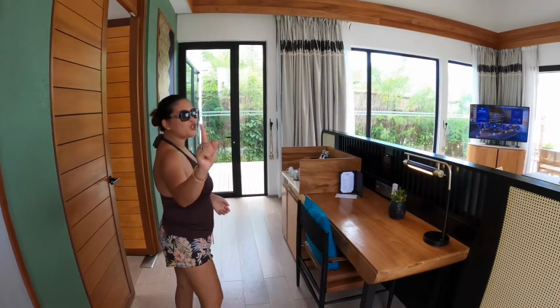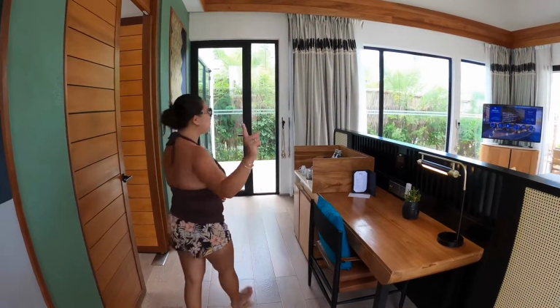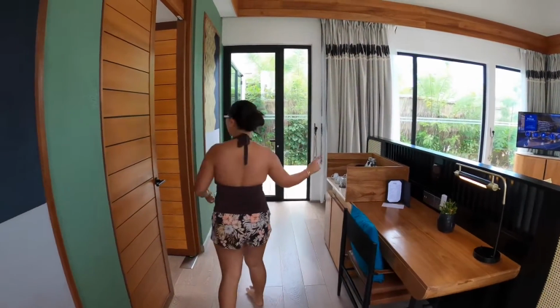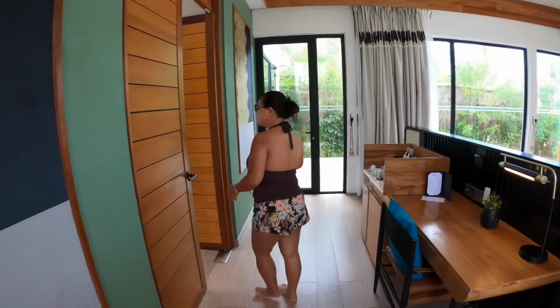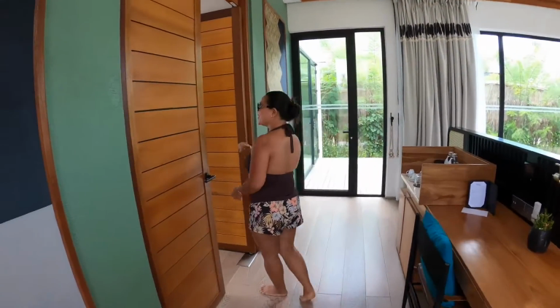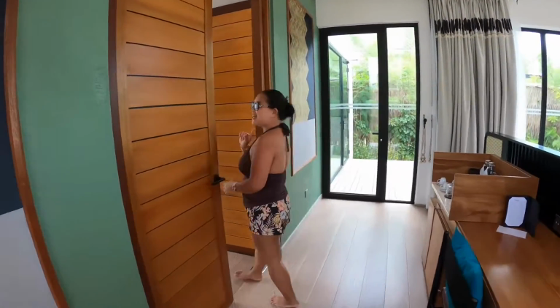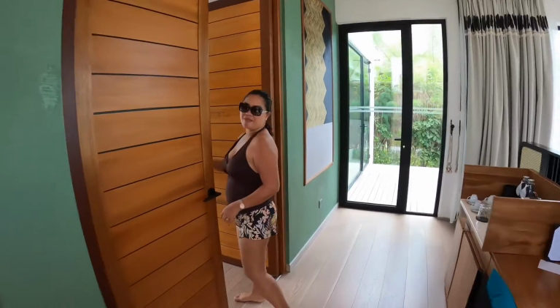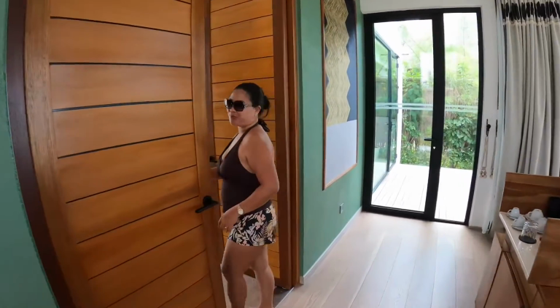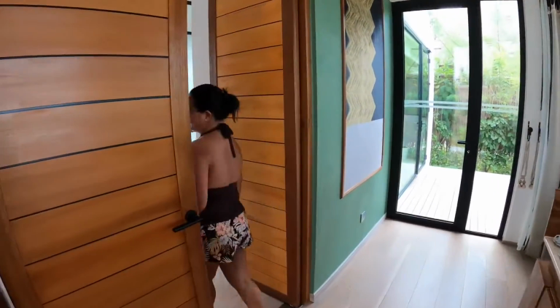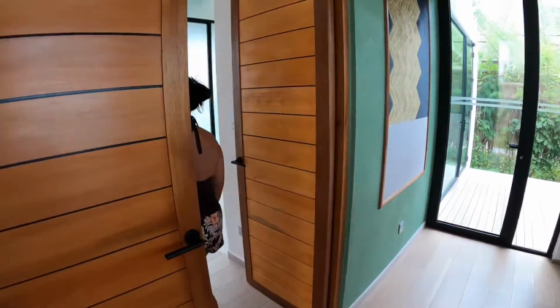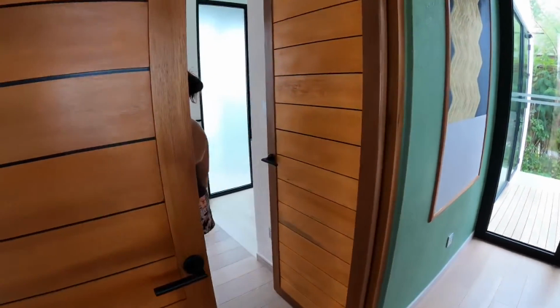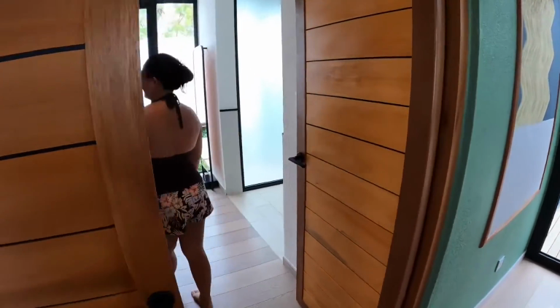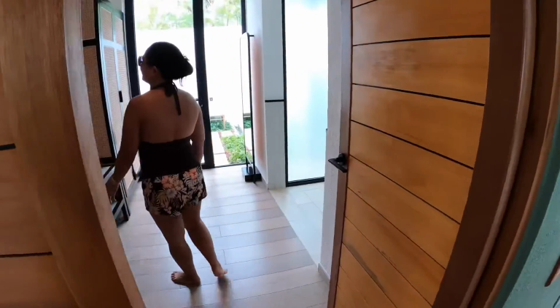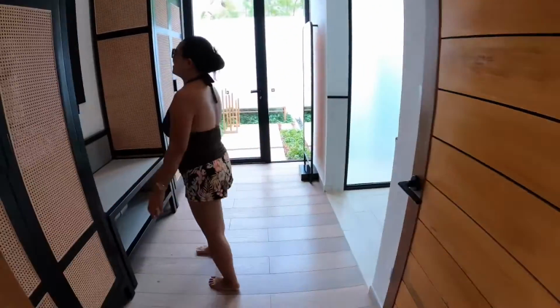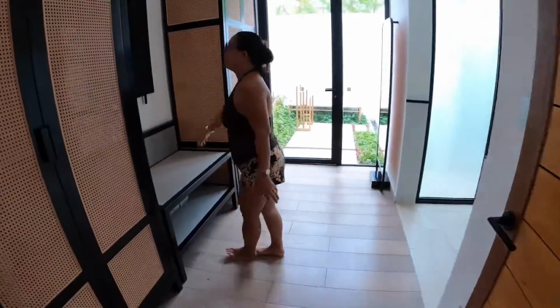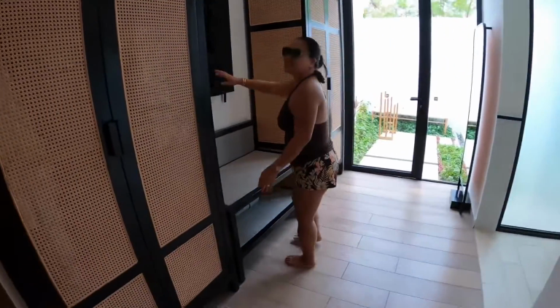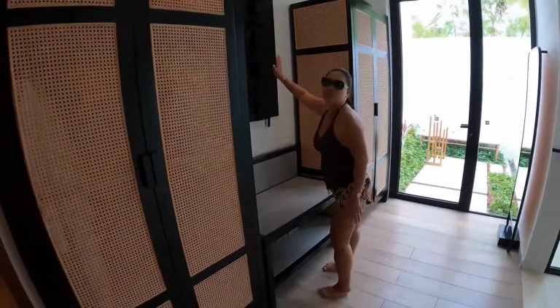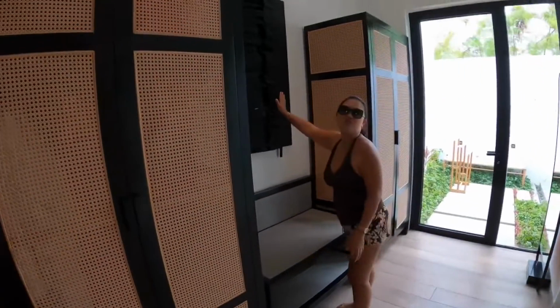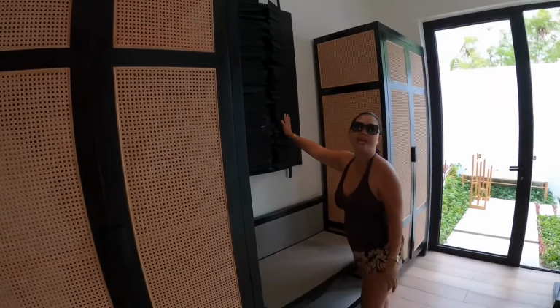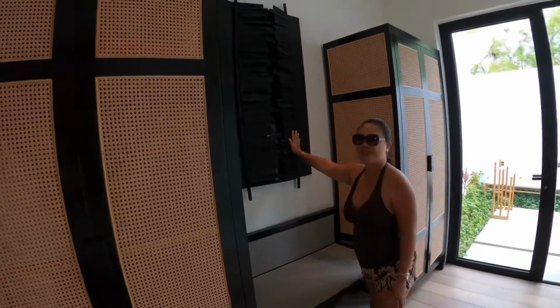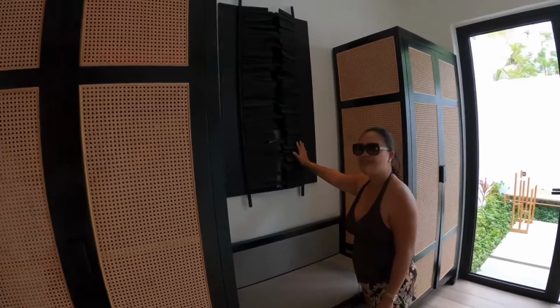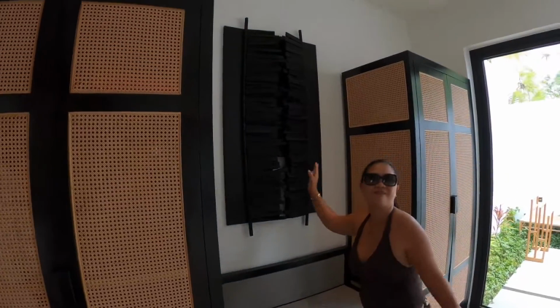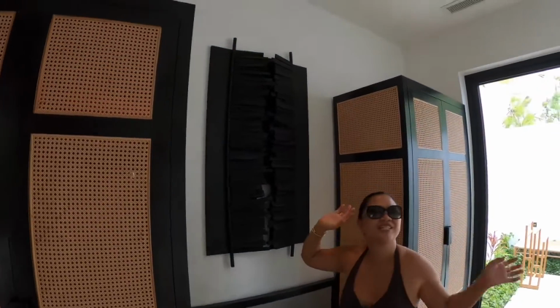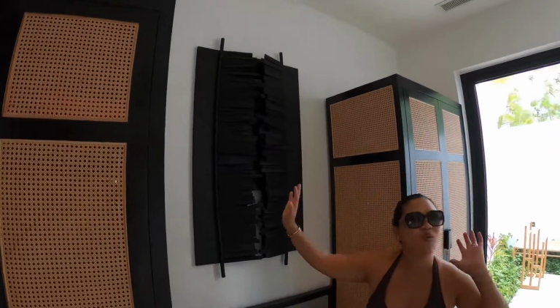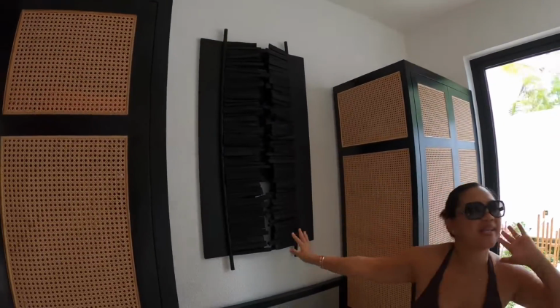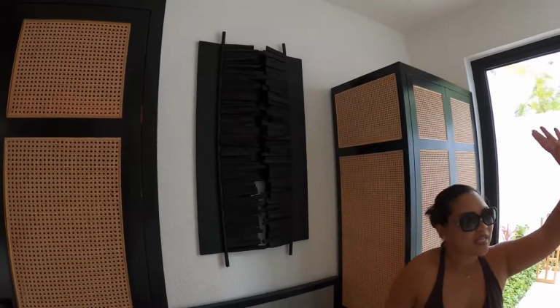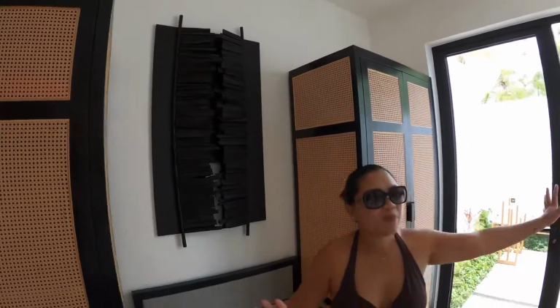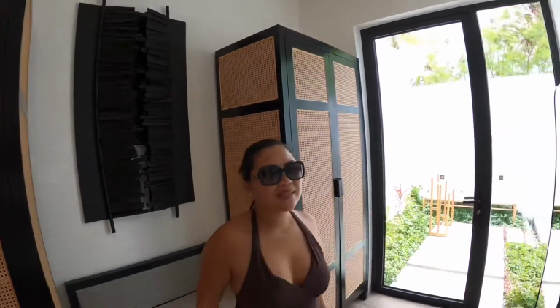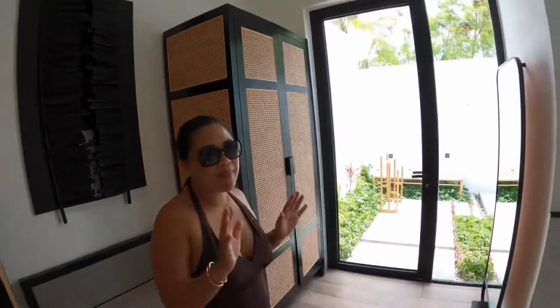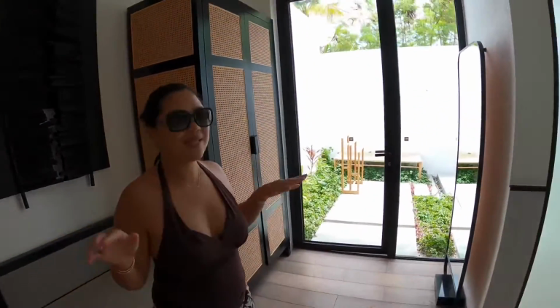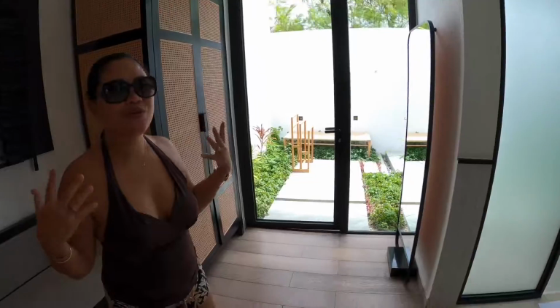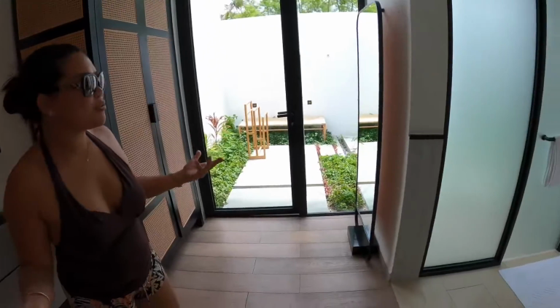First, I want to show you the bathroom. I like this touch of black, because everything is so white — the color palette is so amazing, it's so neutral.